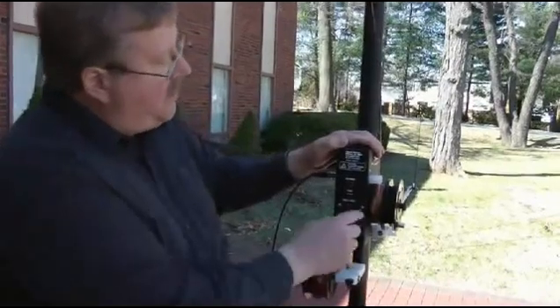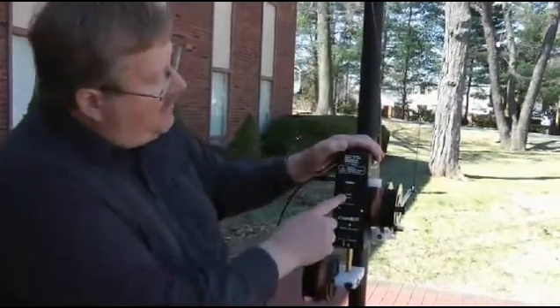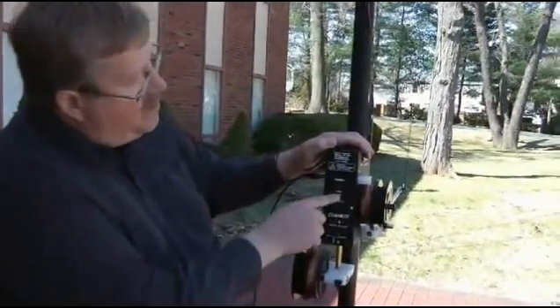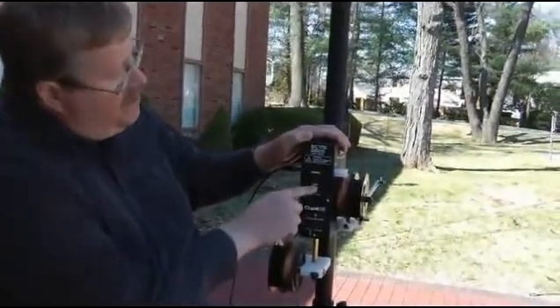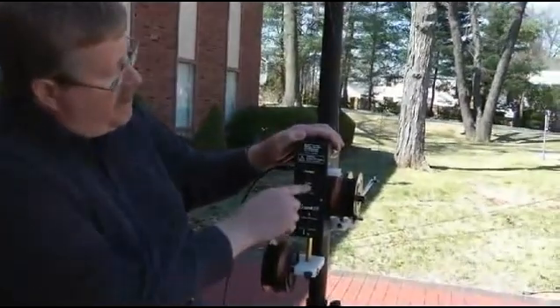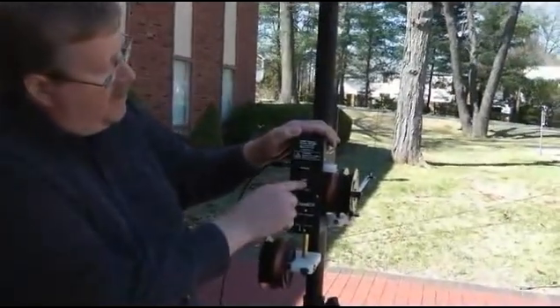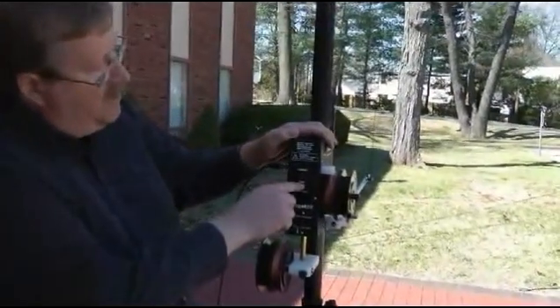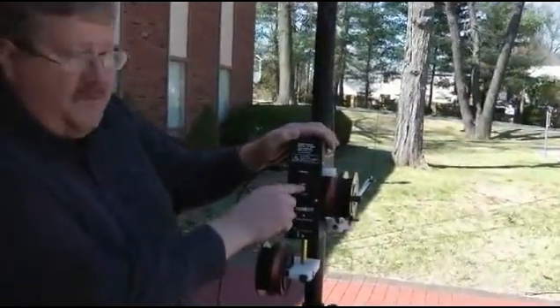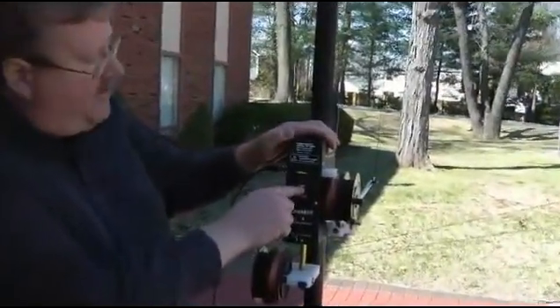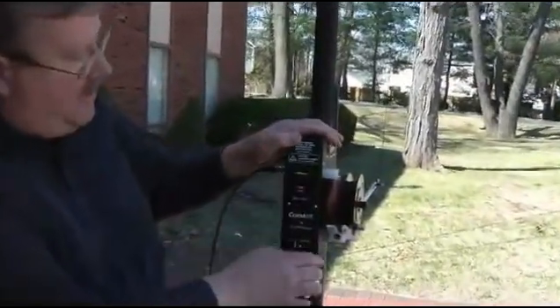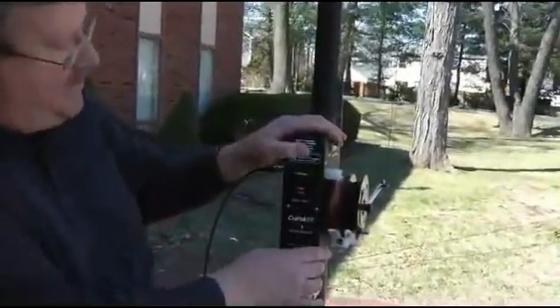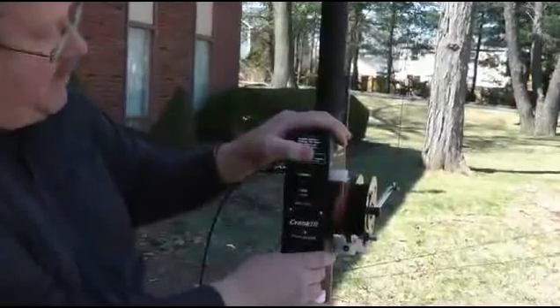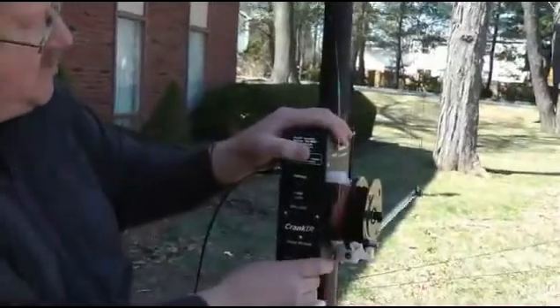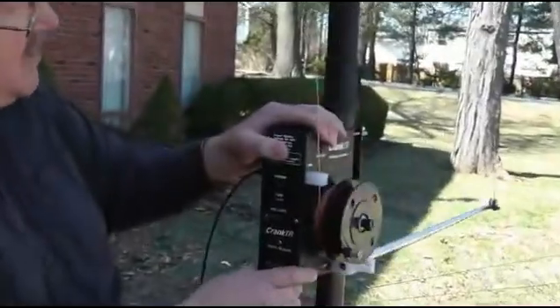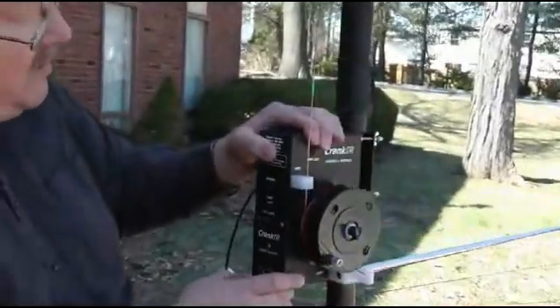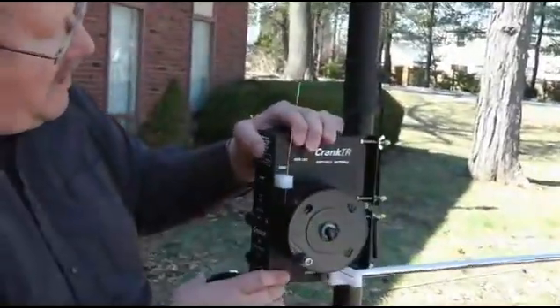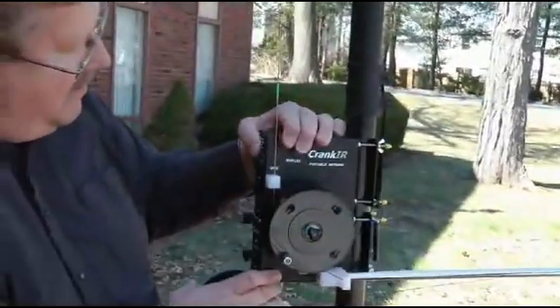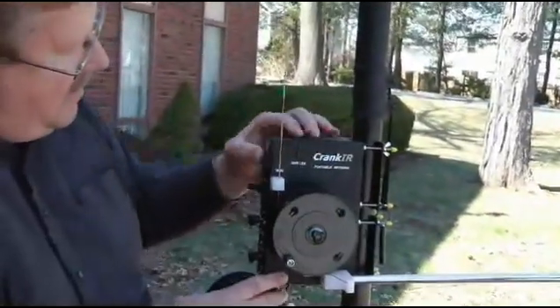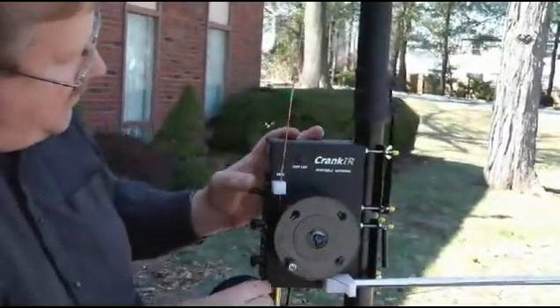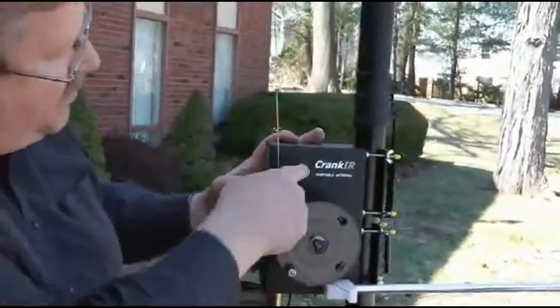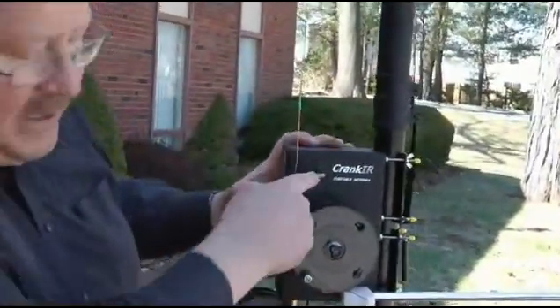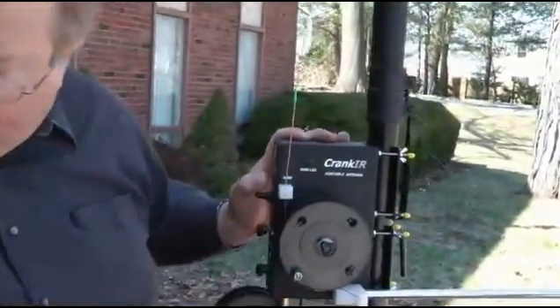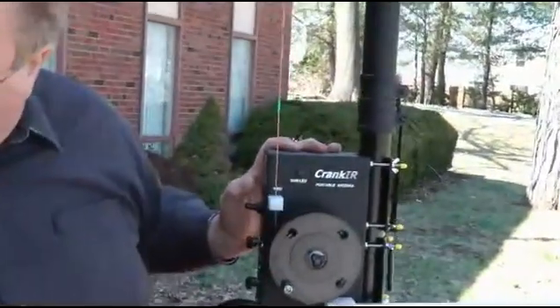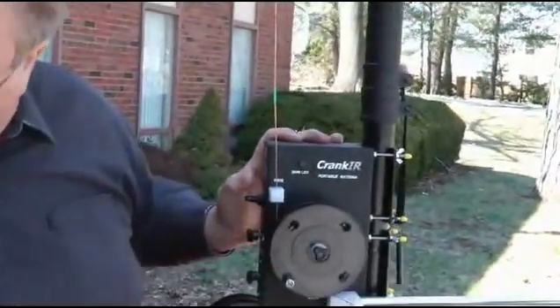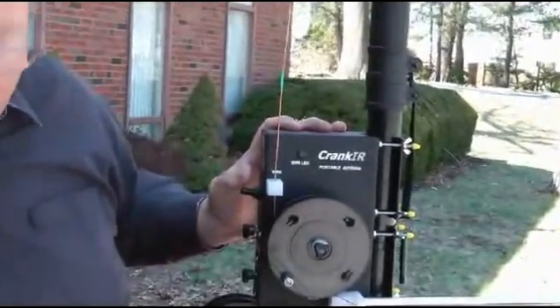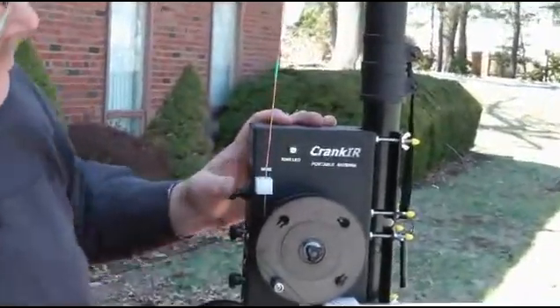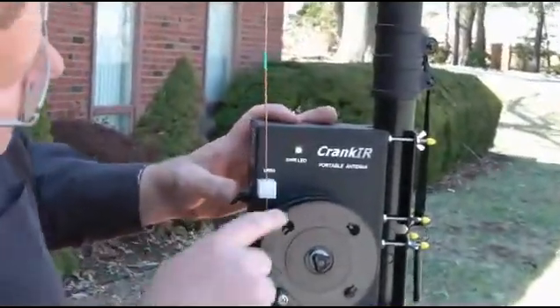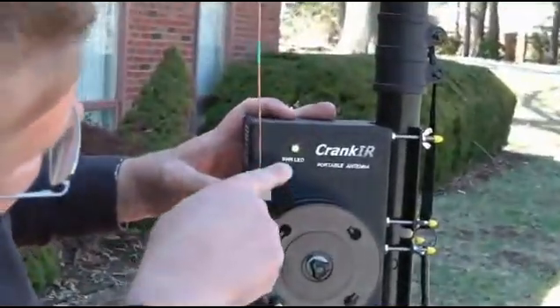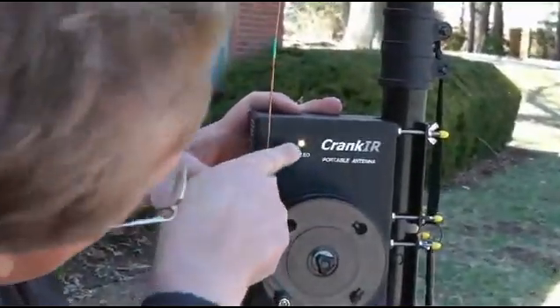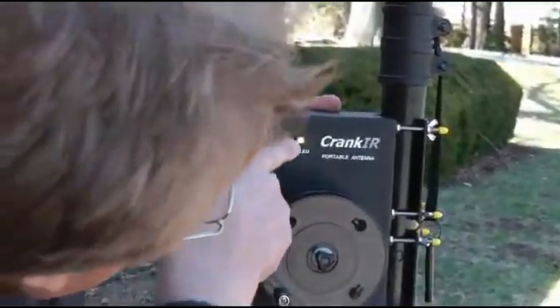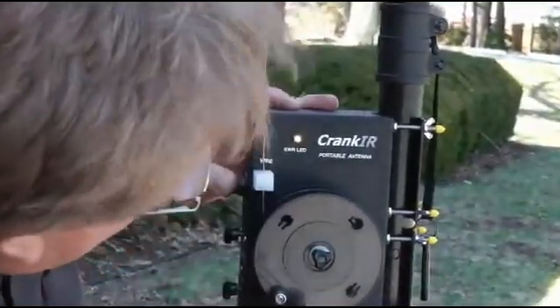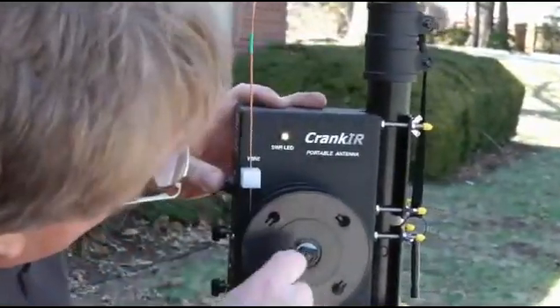We have a tune button here, which is very, very handy. Let me demonstrate. I'll just rotate this around like that. I'll hold this tune button down, key the transmitter, and we see a white LED here.